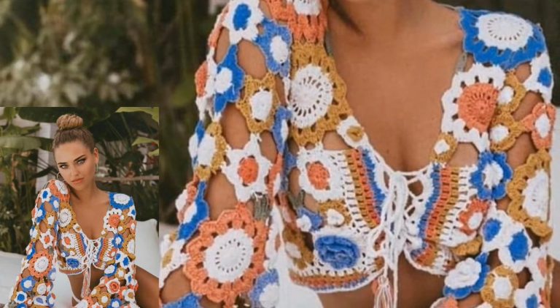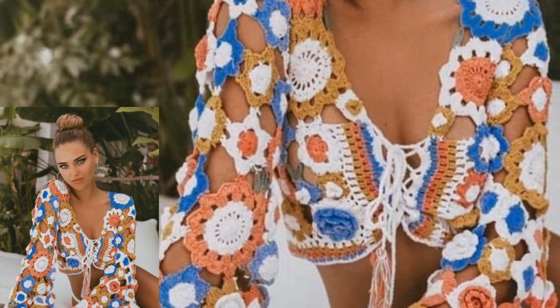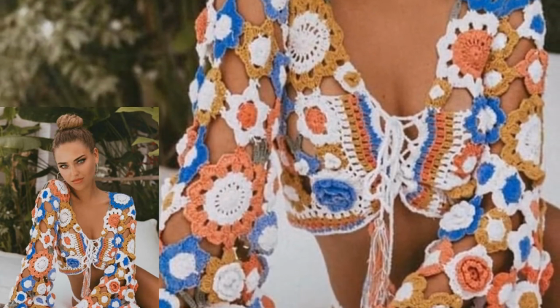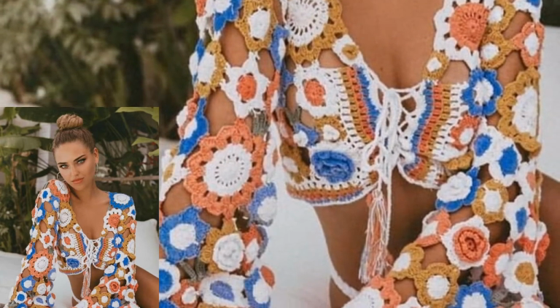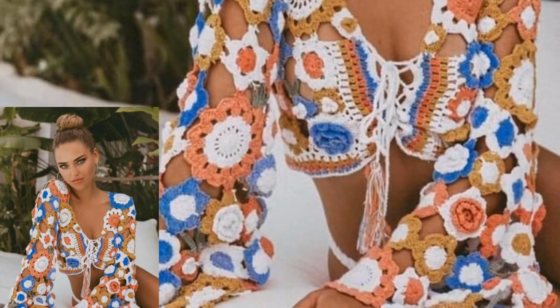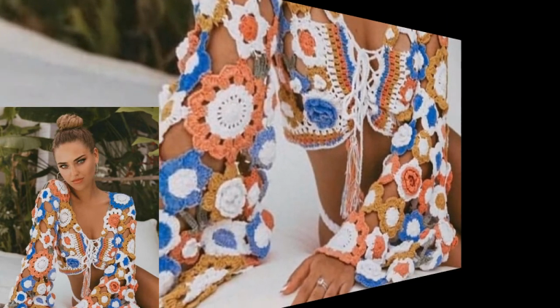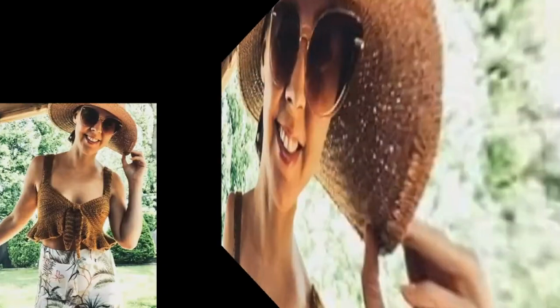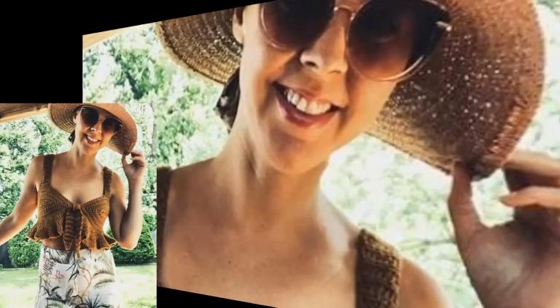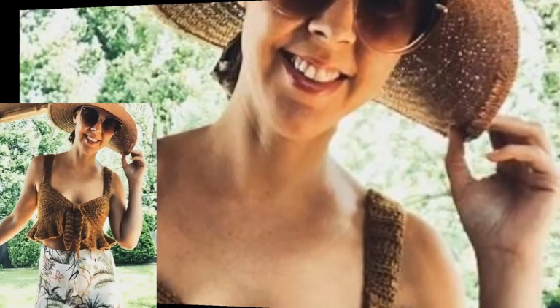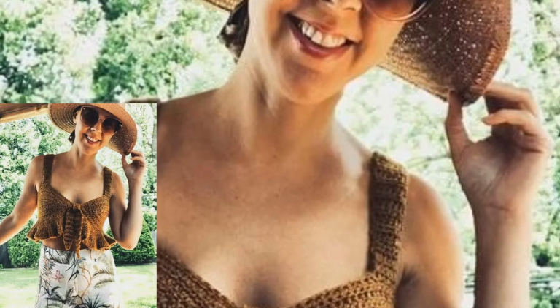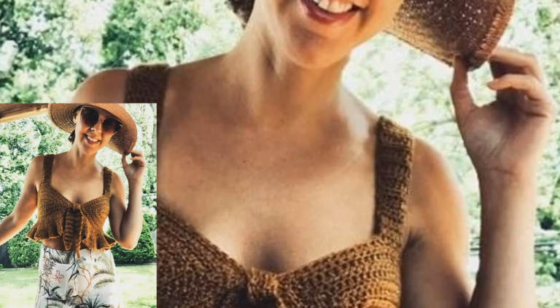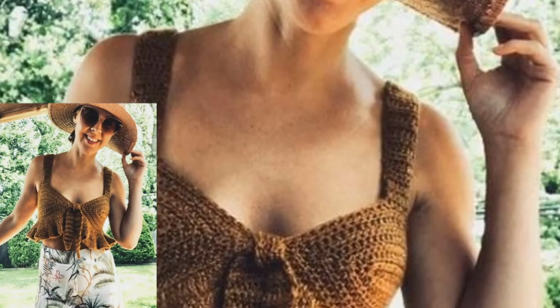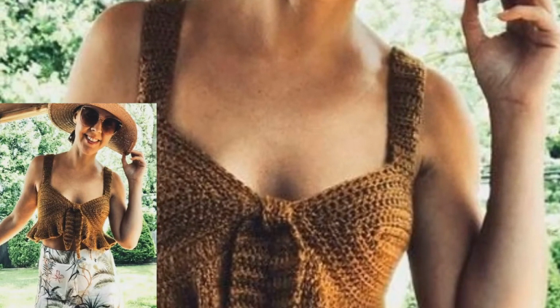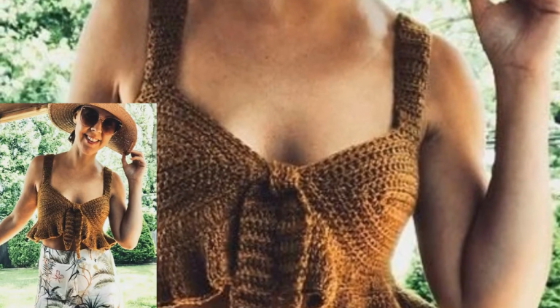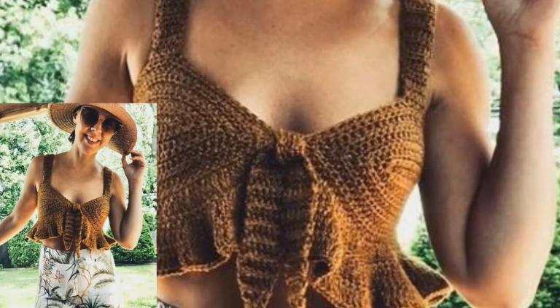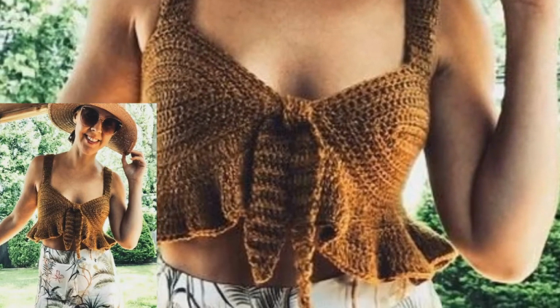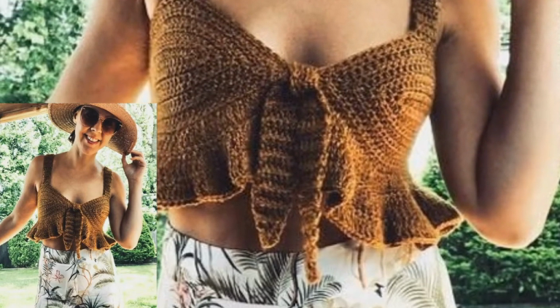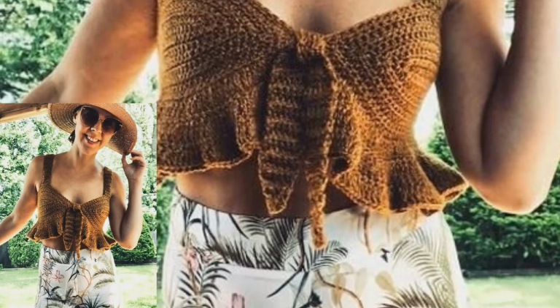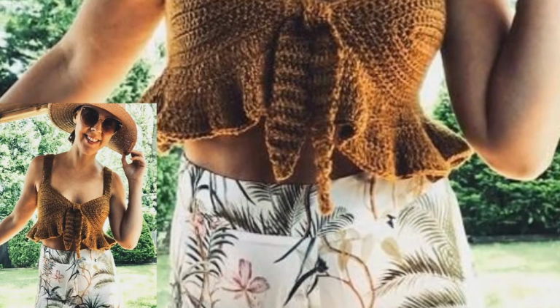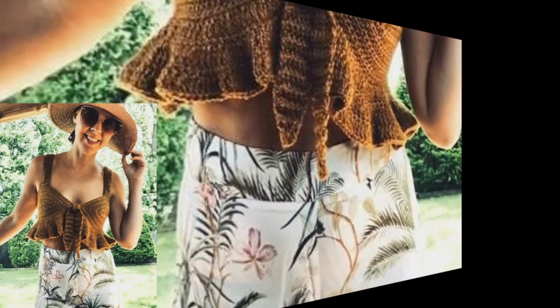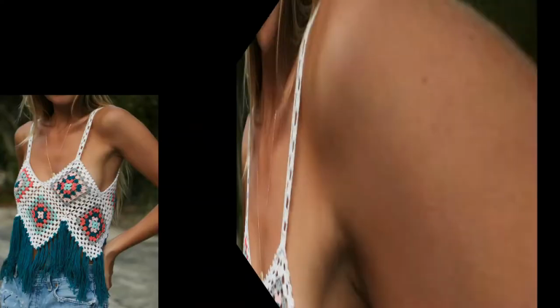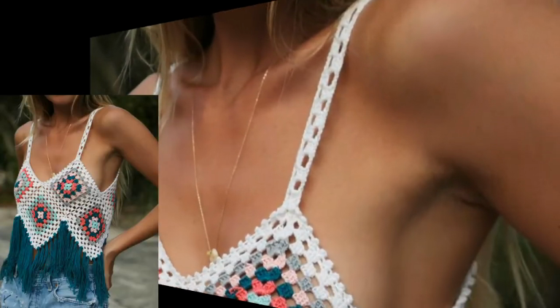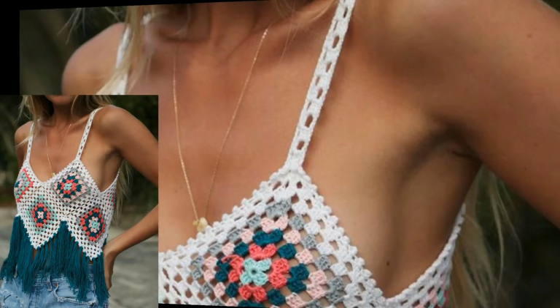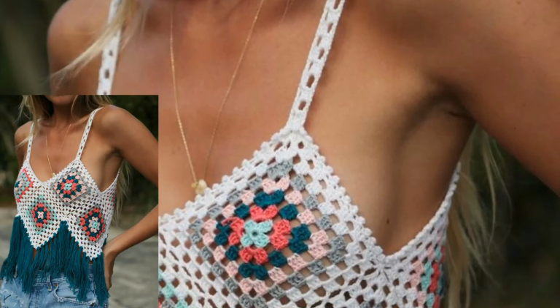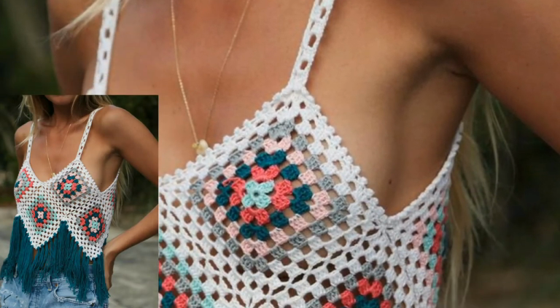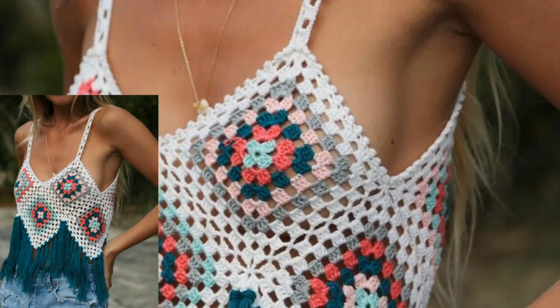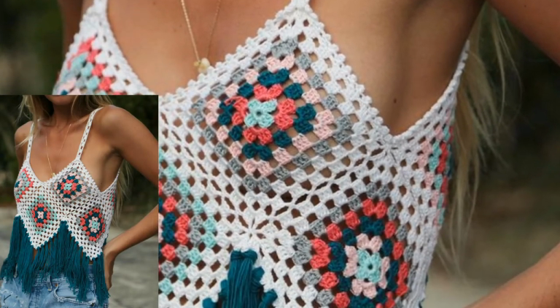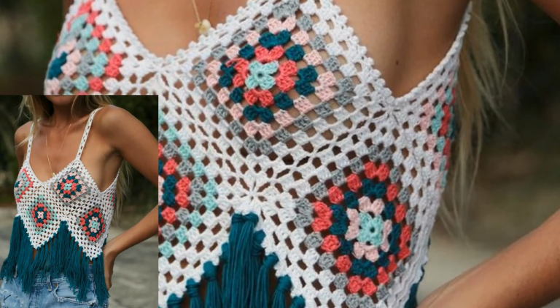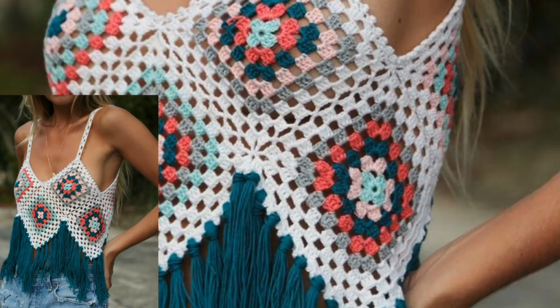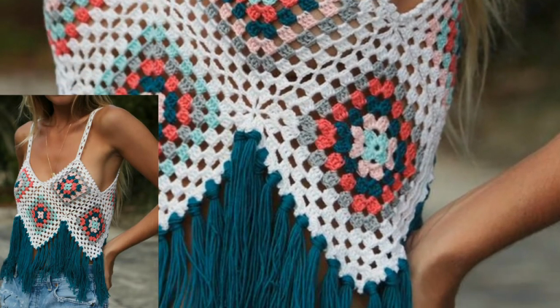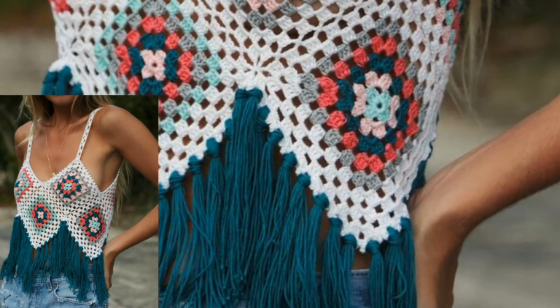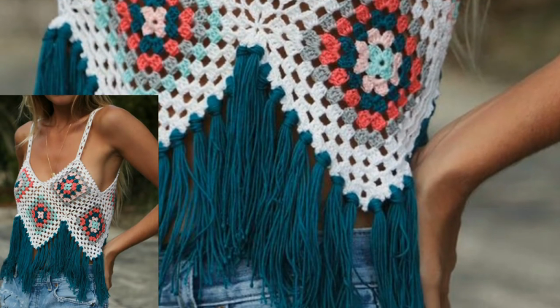Different people have different choices and different colors. Mostly ladies like dark color, light color, and bright color. In this video we have different types of colors used and different designs.